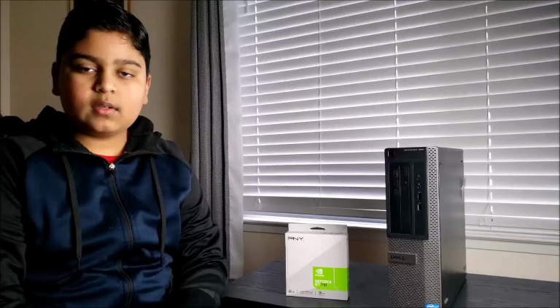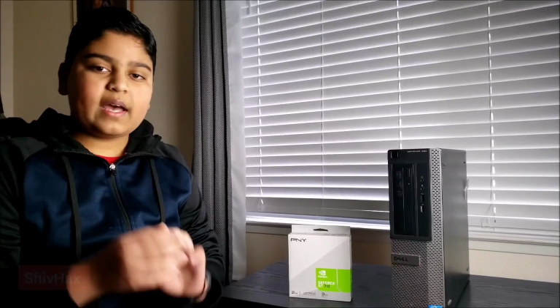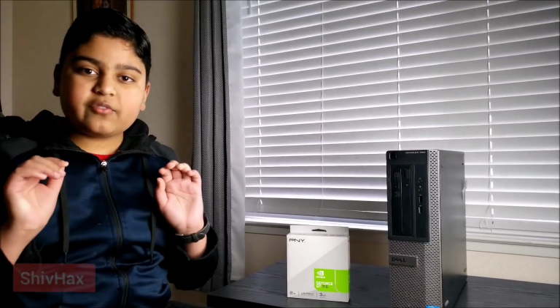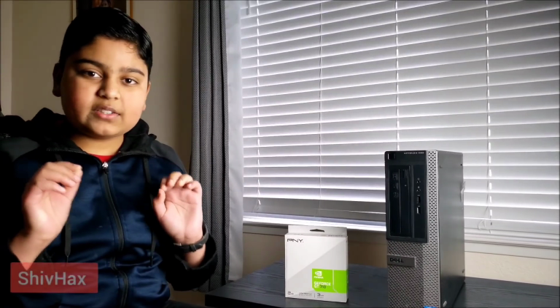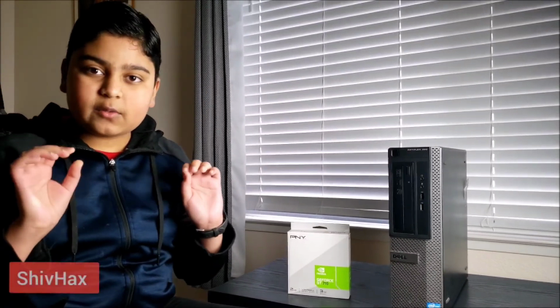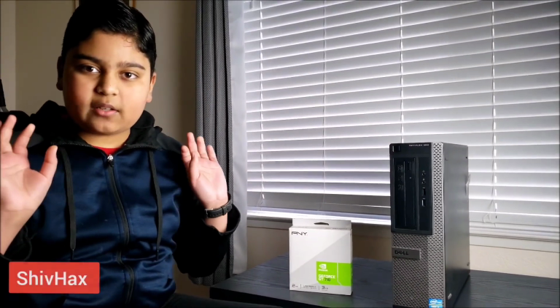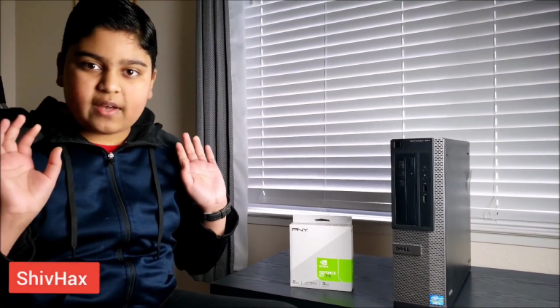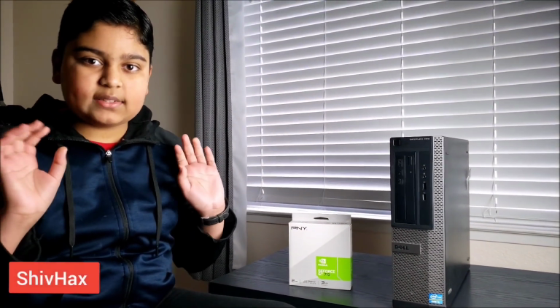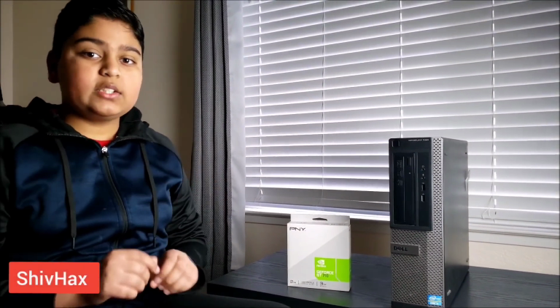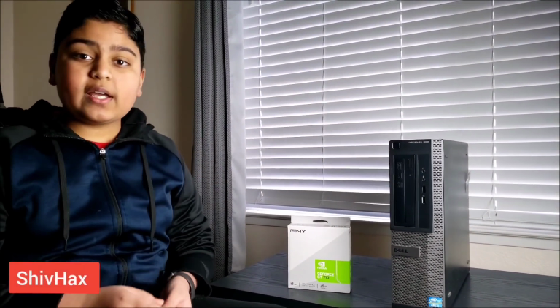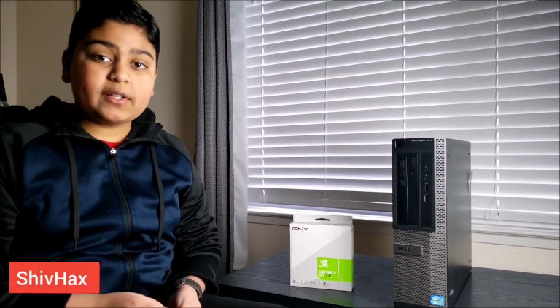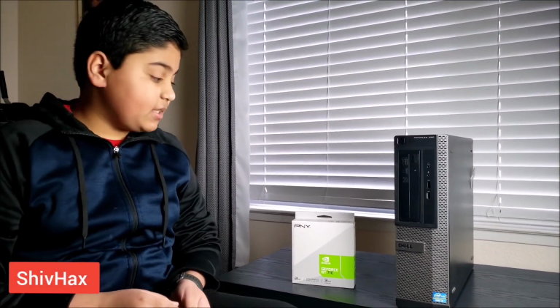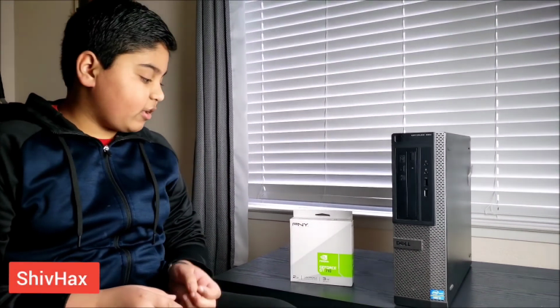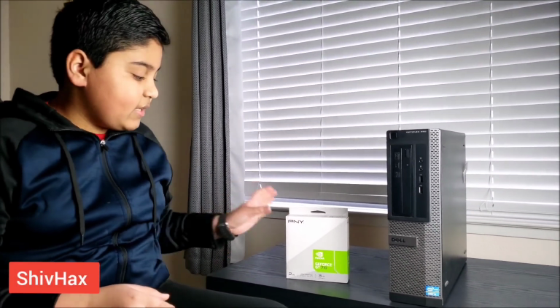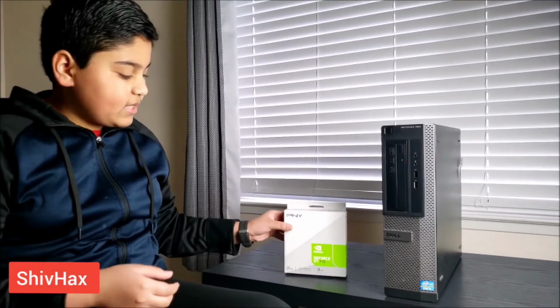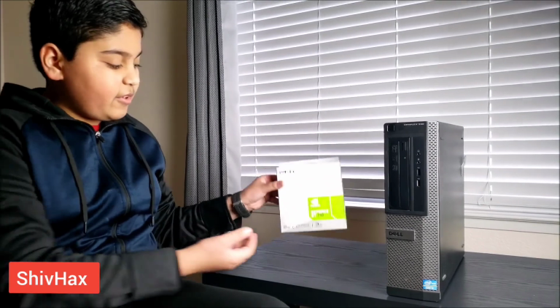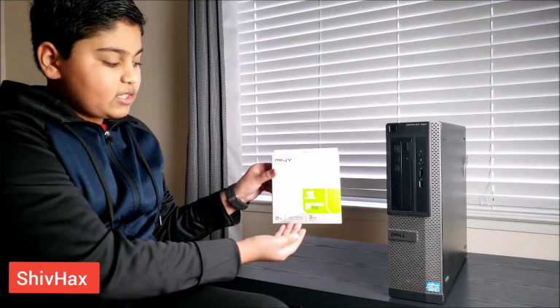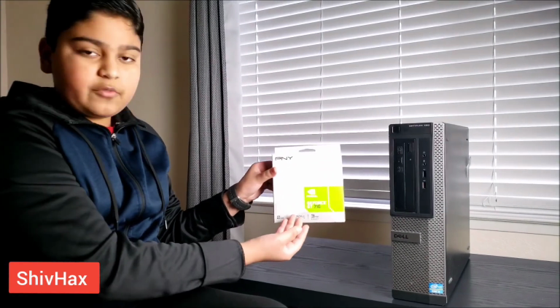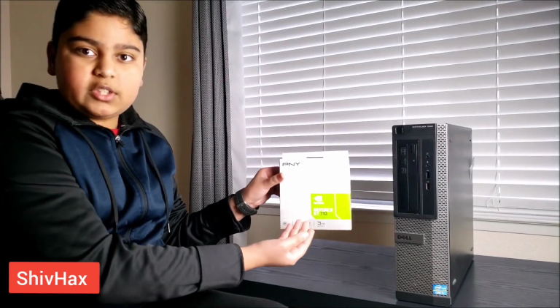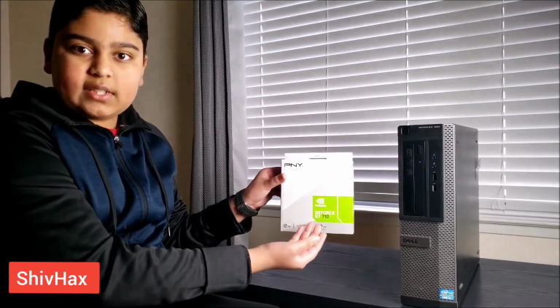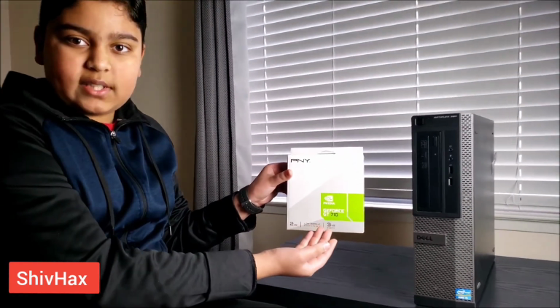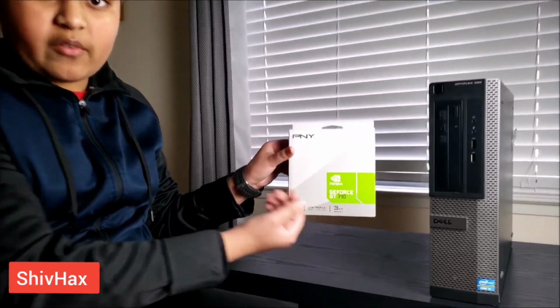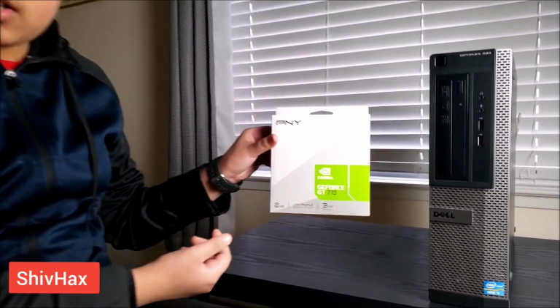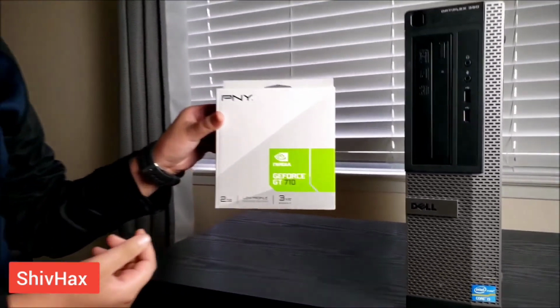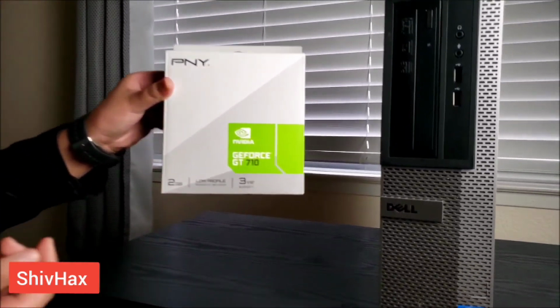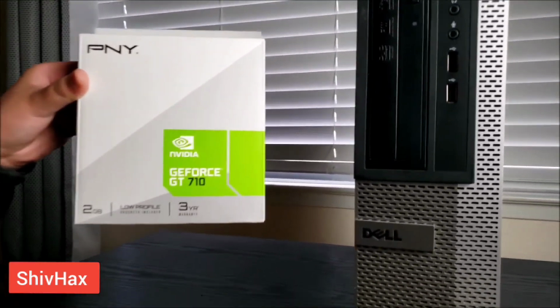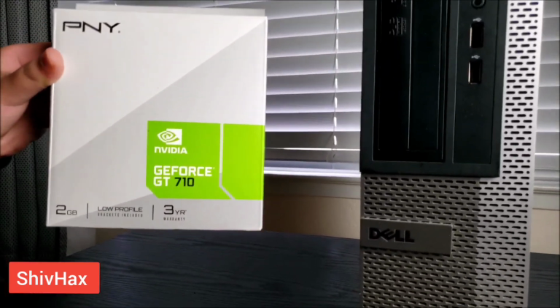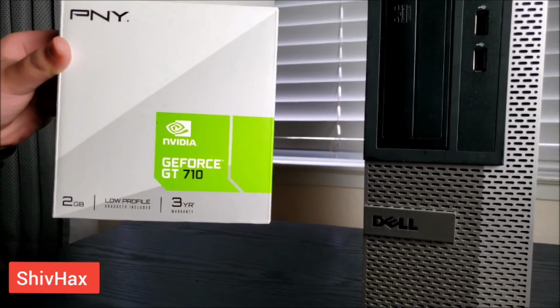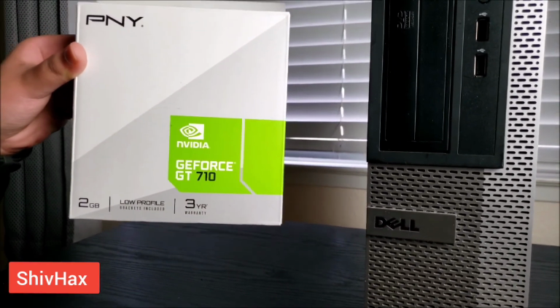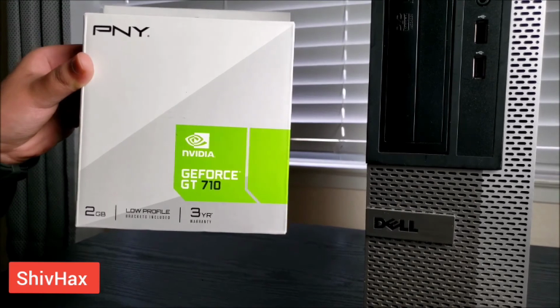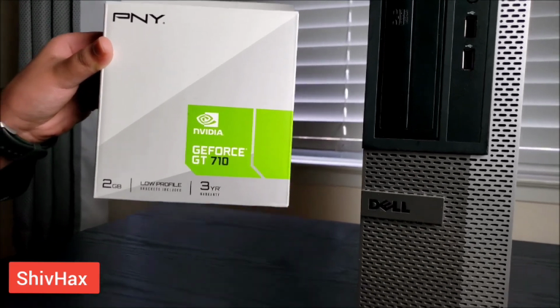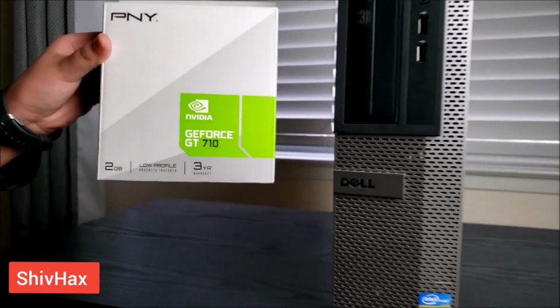Hello friends, welcome to my channel Sheep Hacks. Today I'm going to be installing this NVIDIA GeForce GT 710 graphics card. So let's begin.